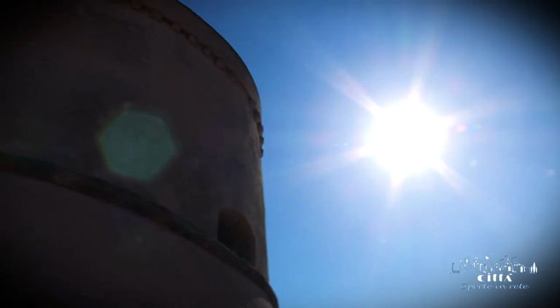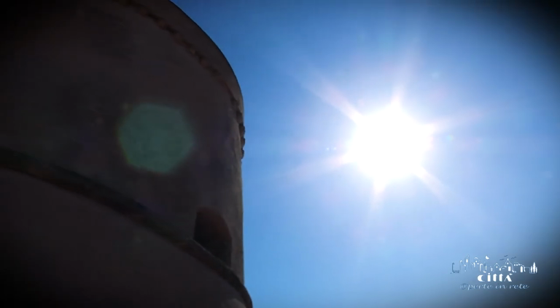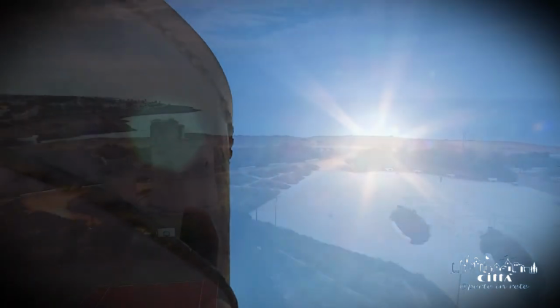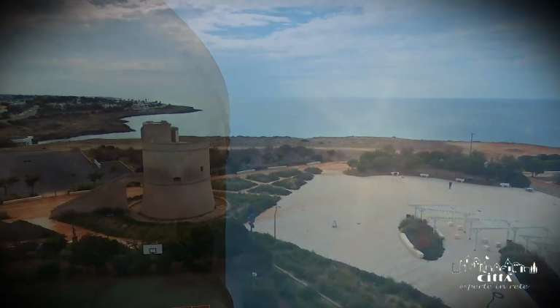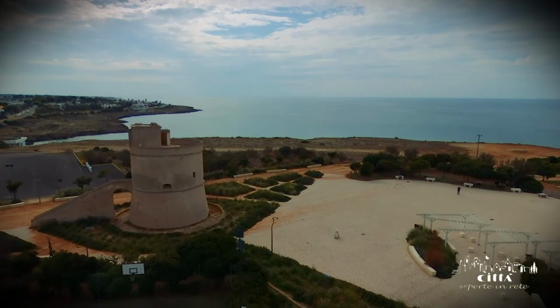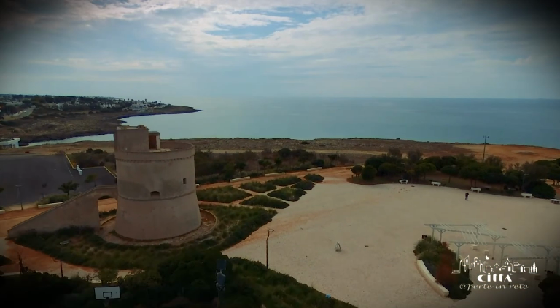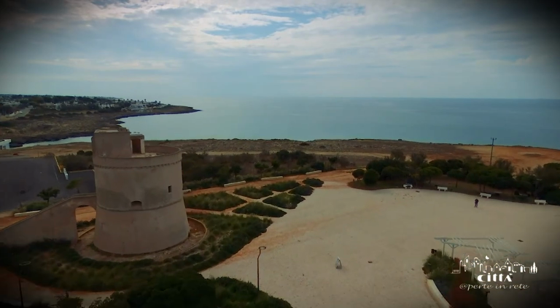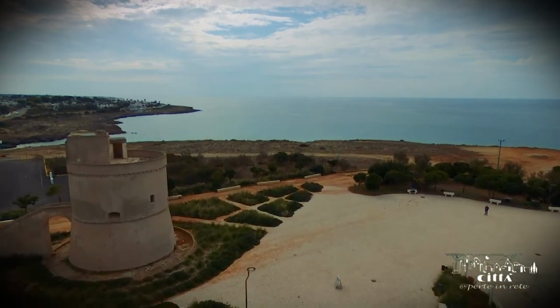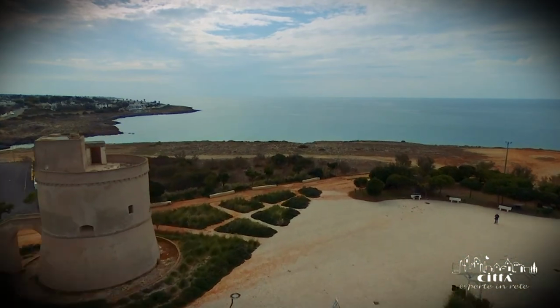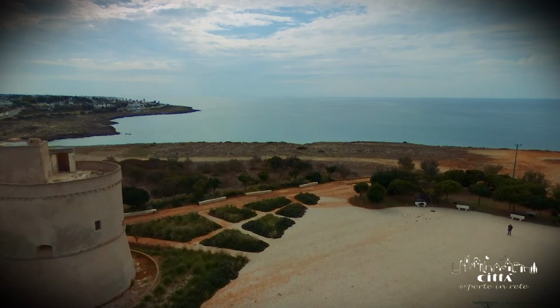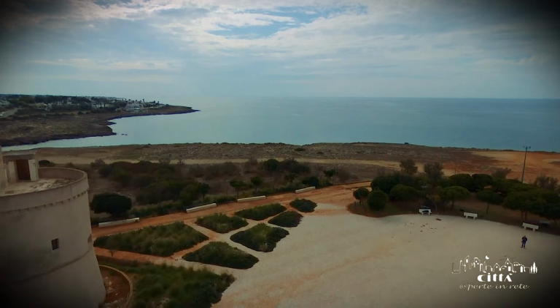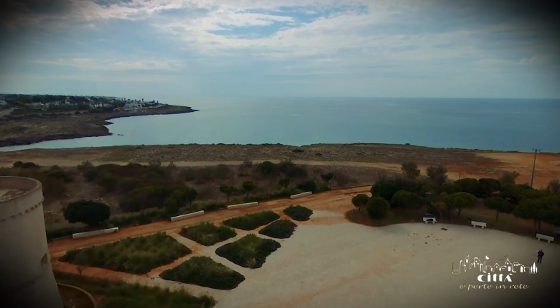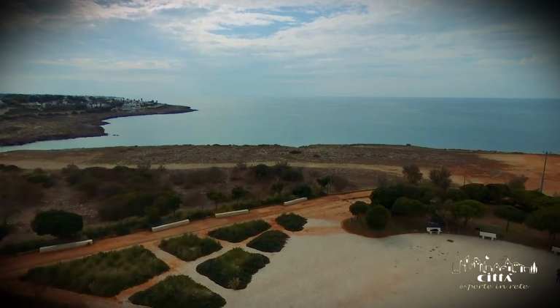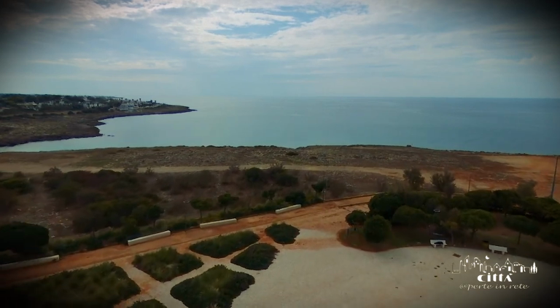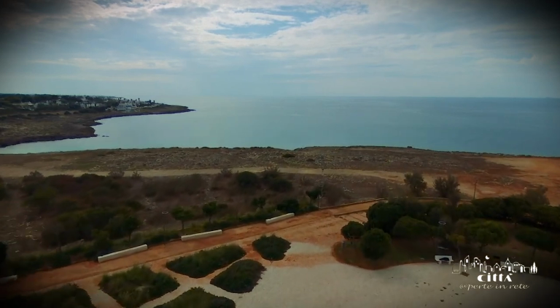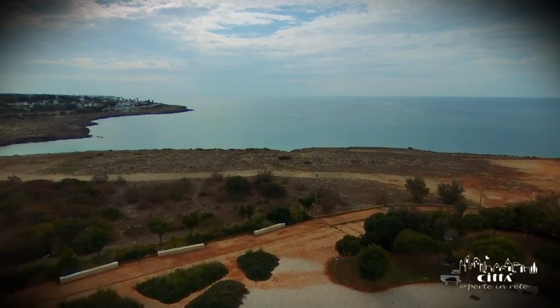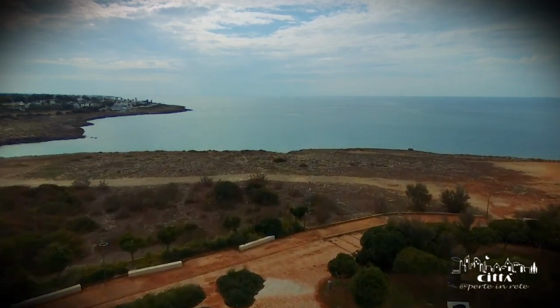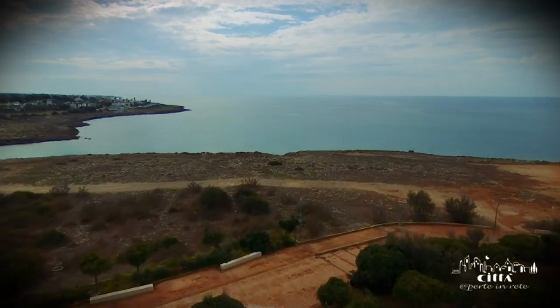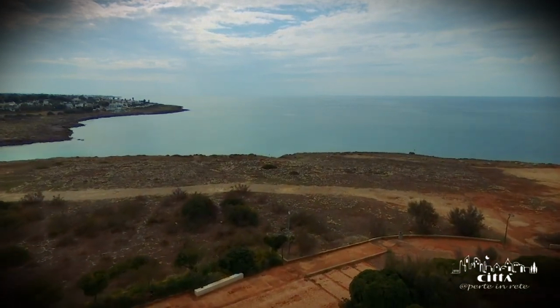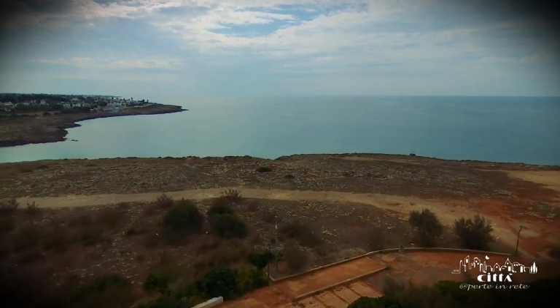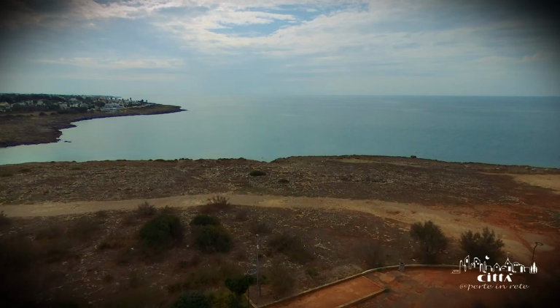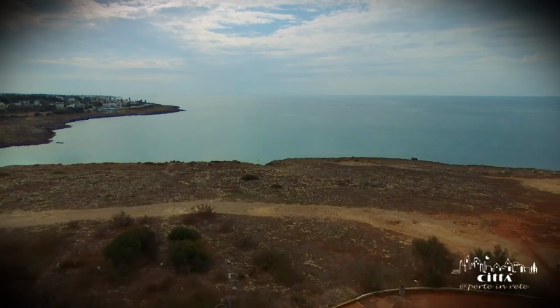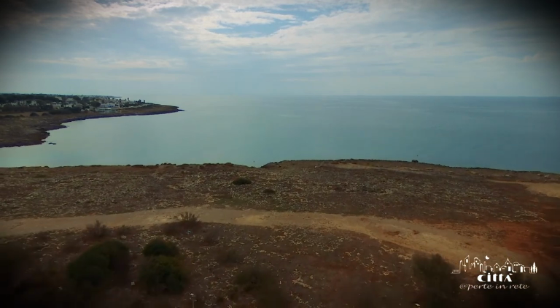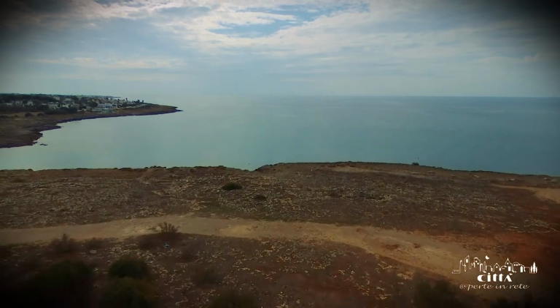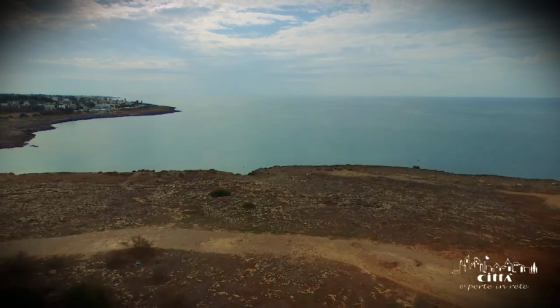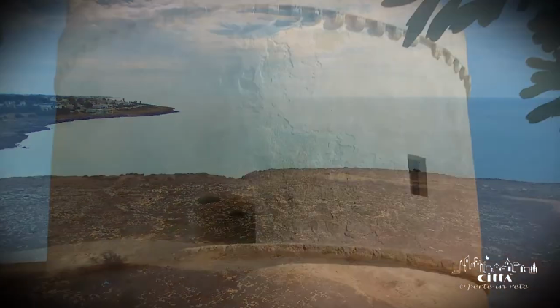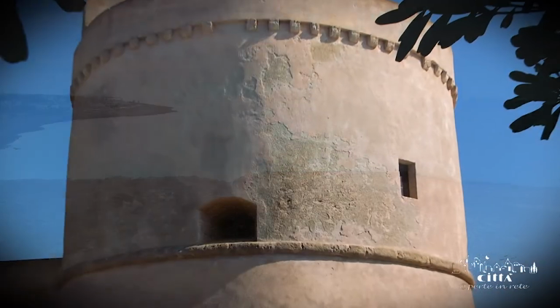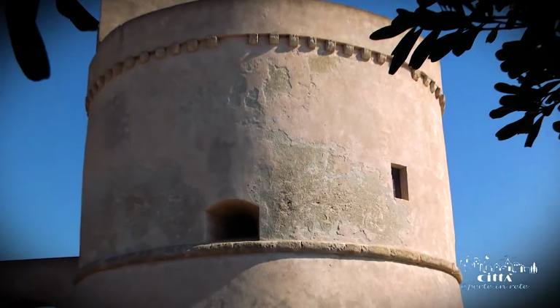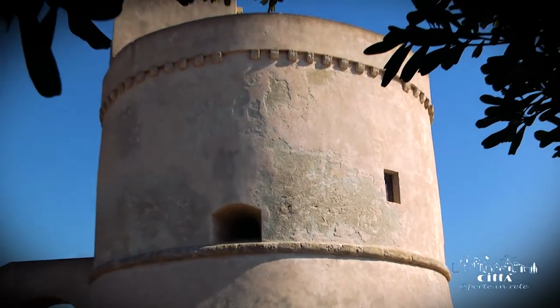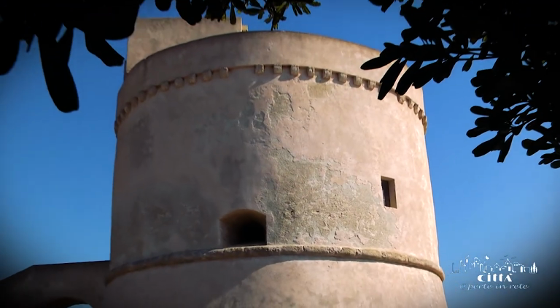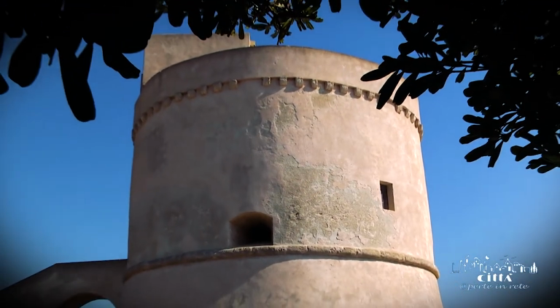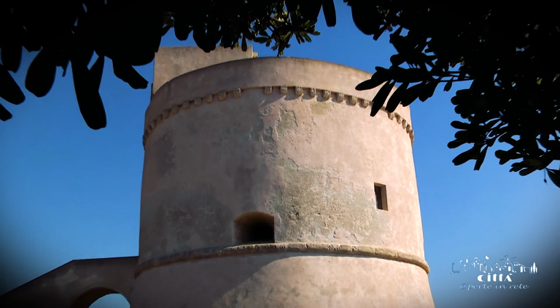Very suggestive is also the theory that the name Suda derives from 'udo' or water — not the water that was once stored in the tower, but the mouth of a river that was once present in a coastal bay of Suda.